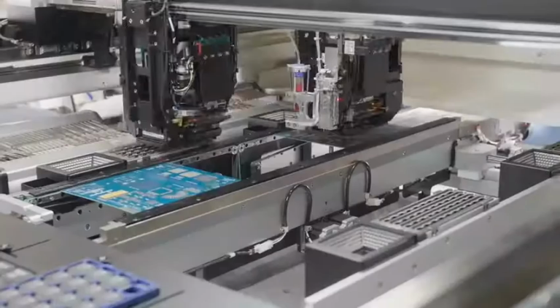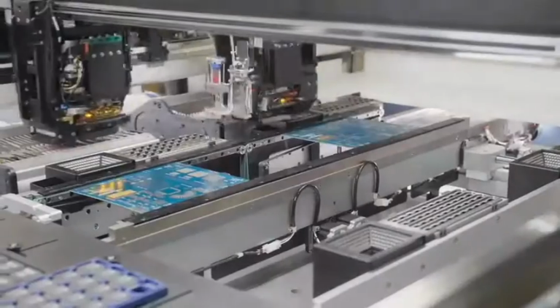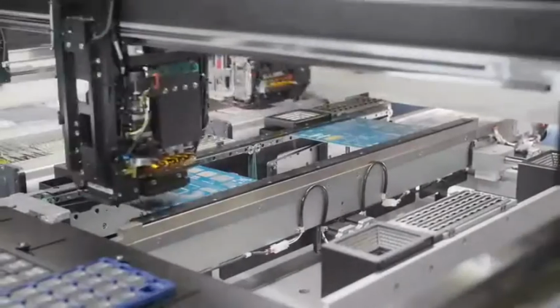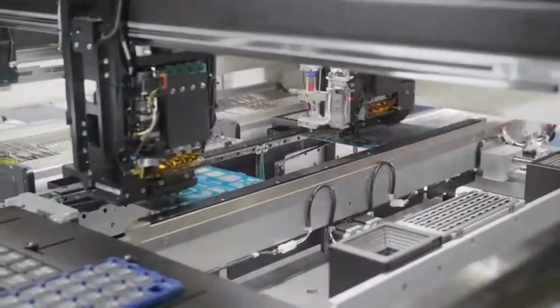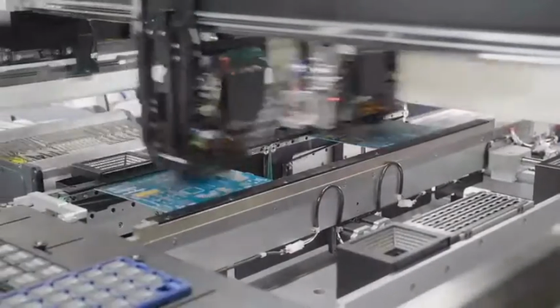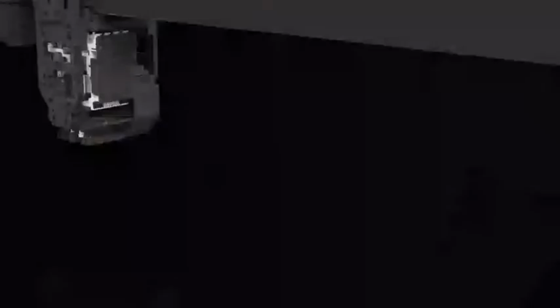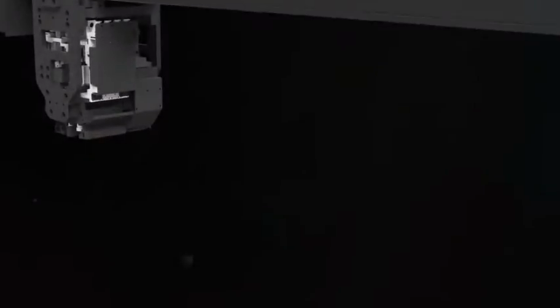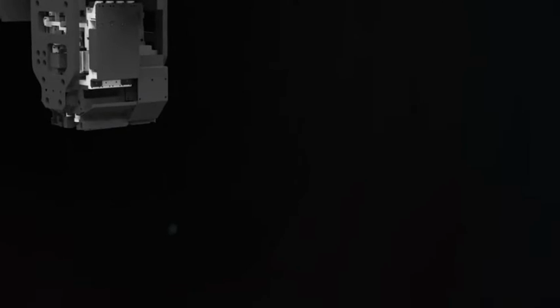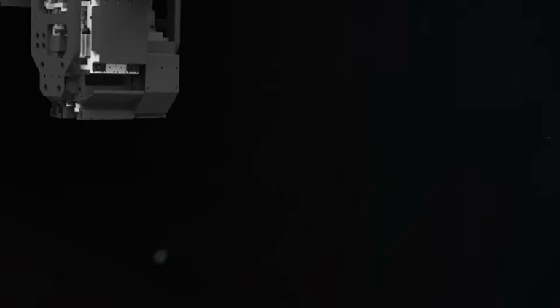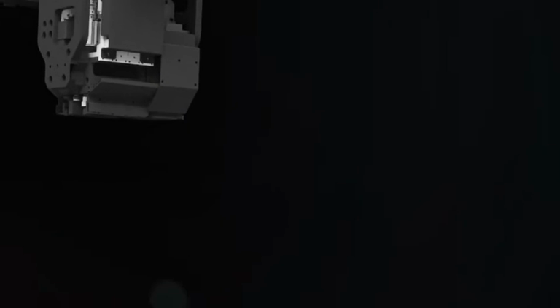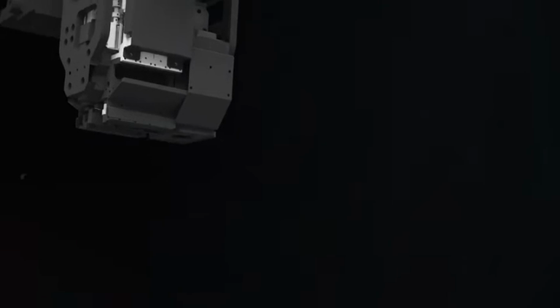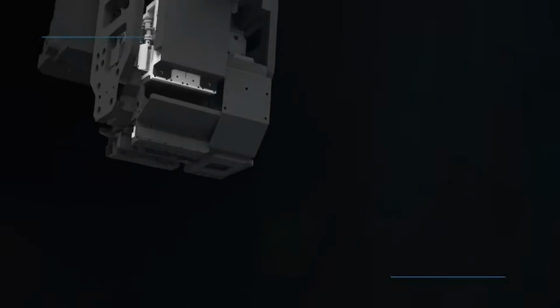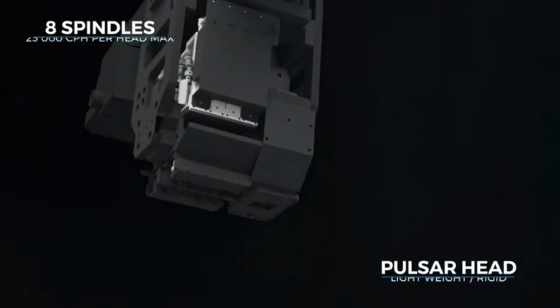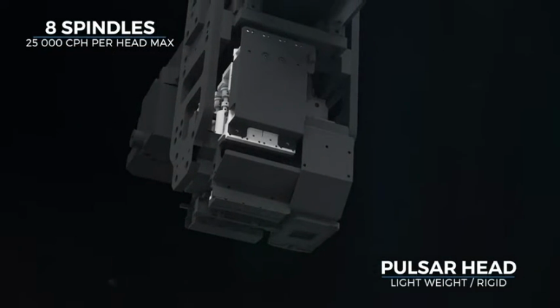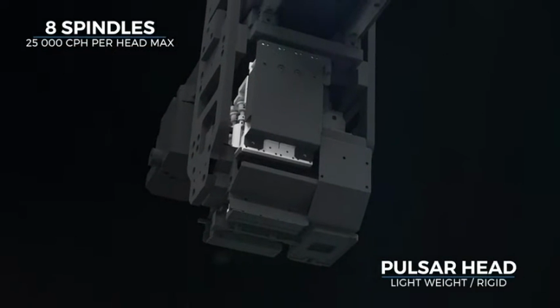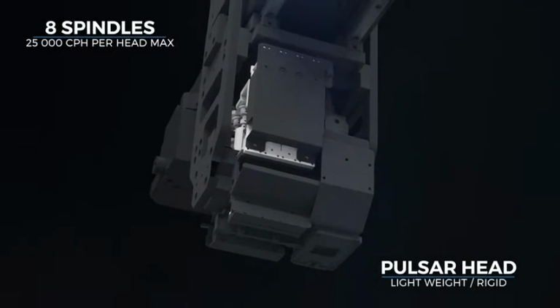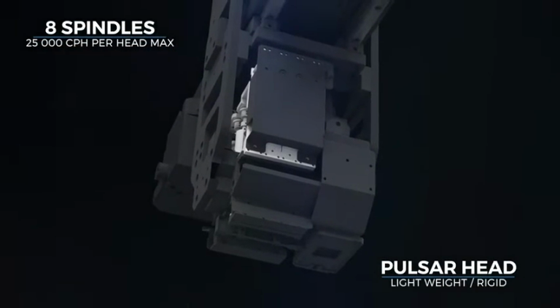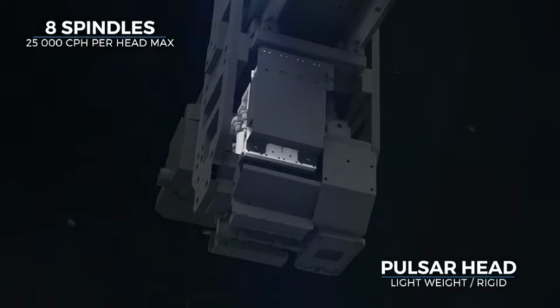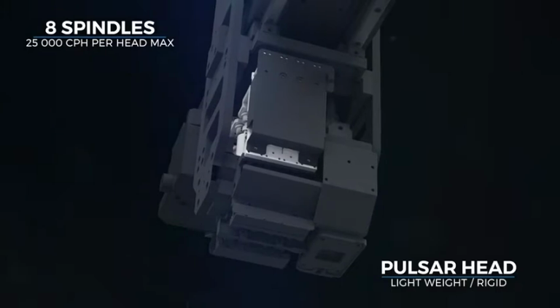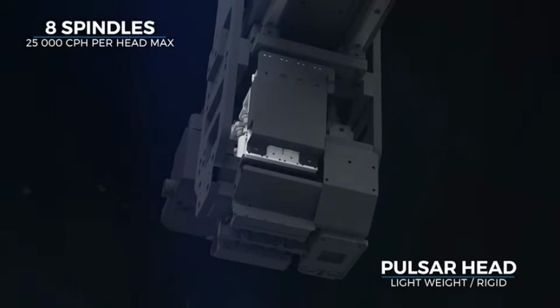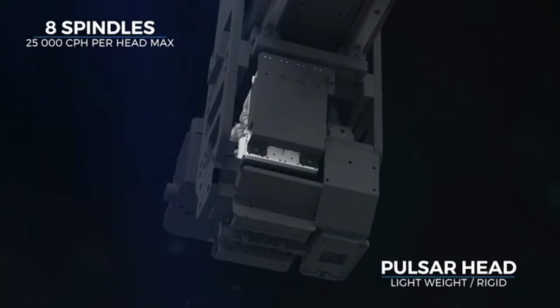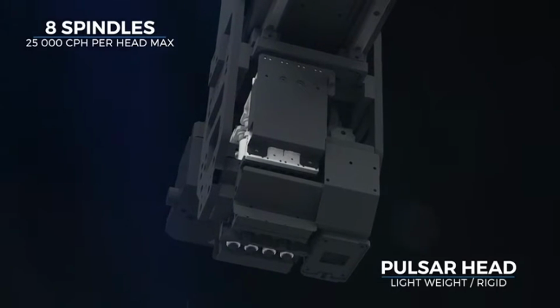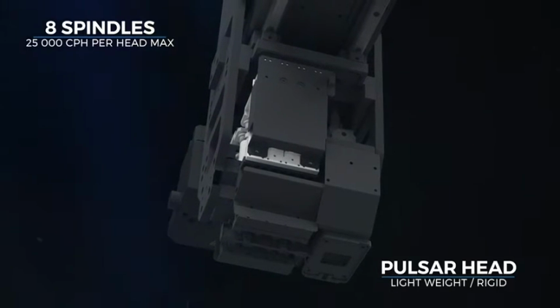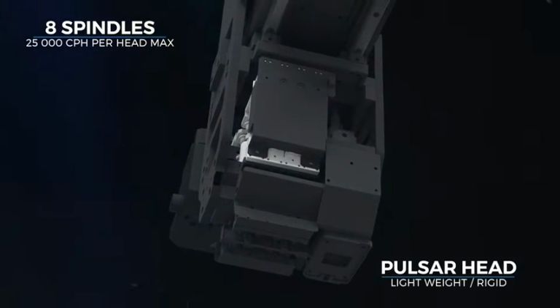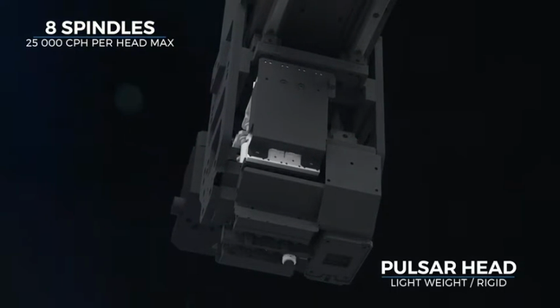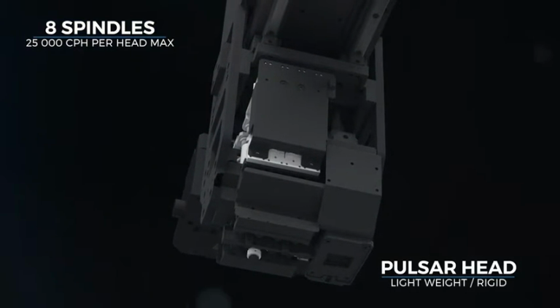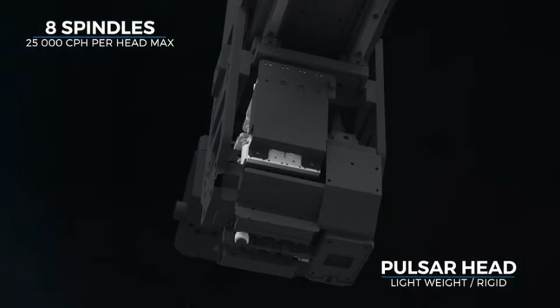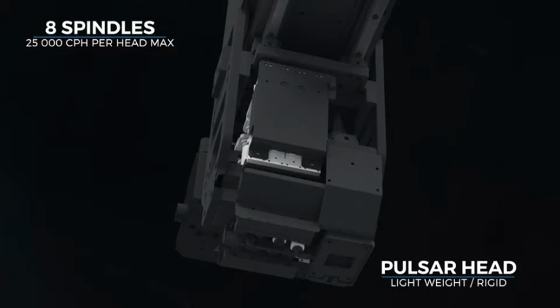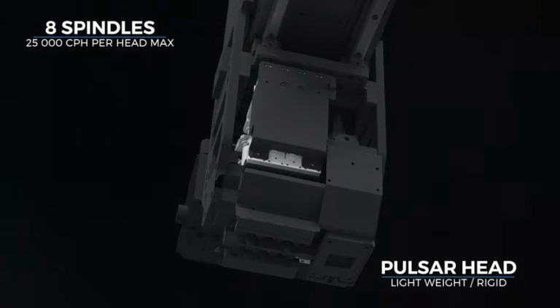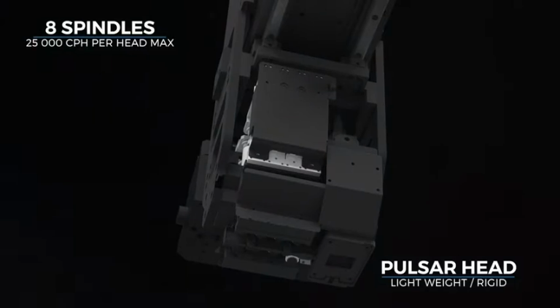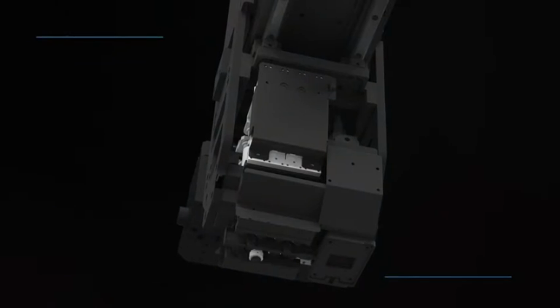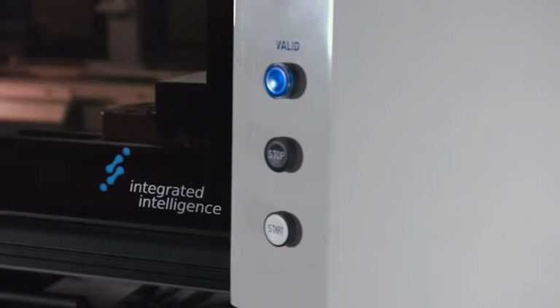EuroPlacer's trademark pulsar heads have been designed using state-of-the-art materials, resulting in an extremely lightweight while rigid unit. Each pulsar head can run at speeds of up to 25,000 components per hour.